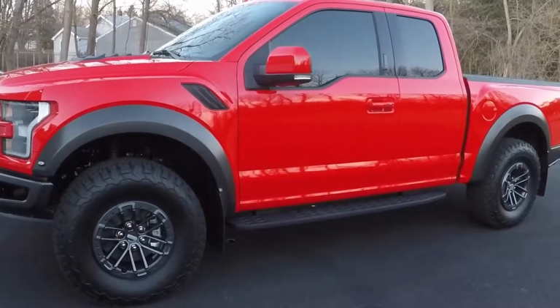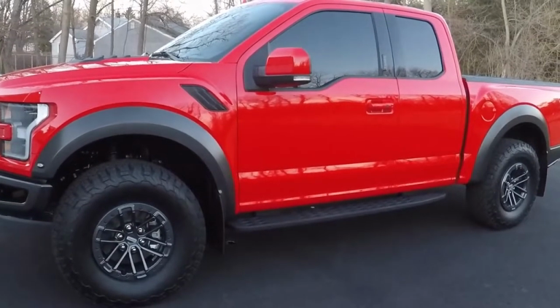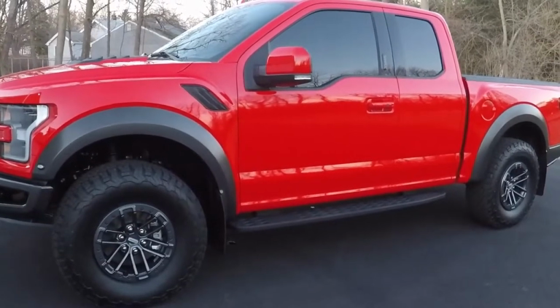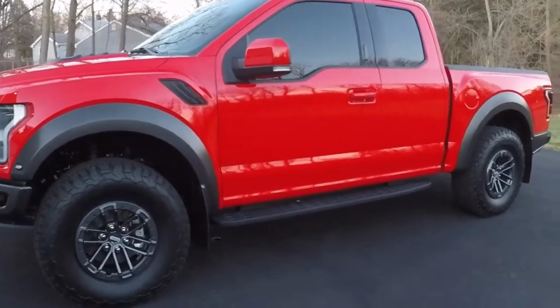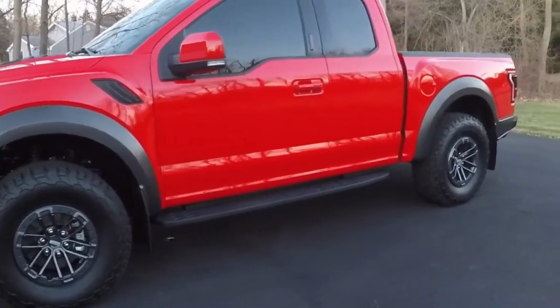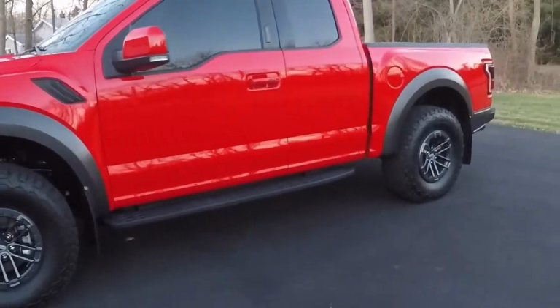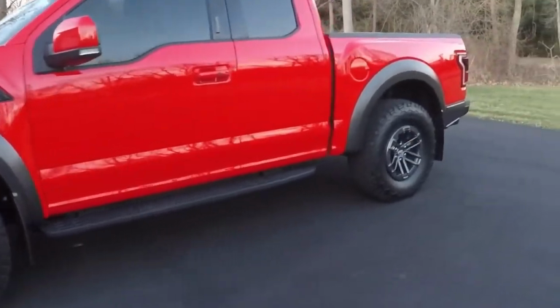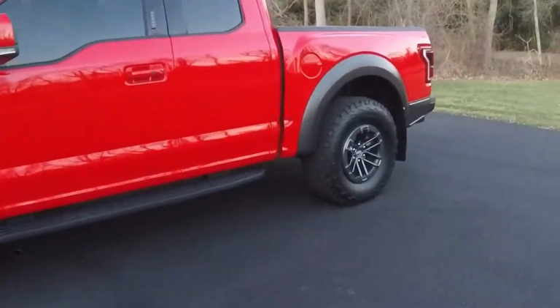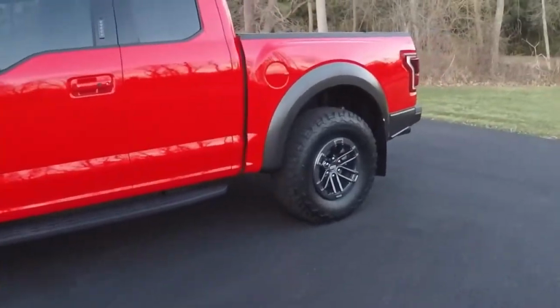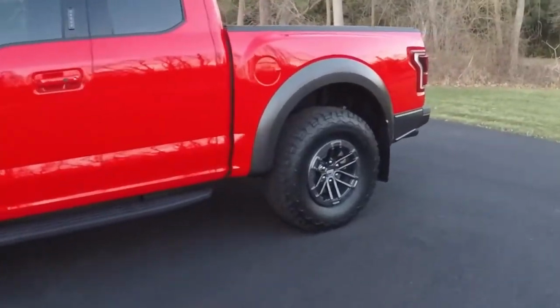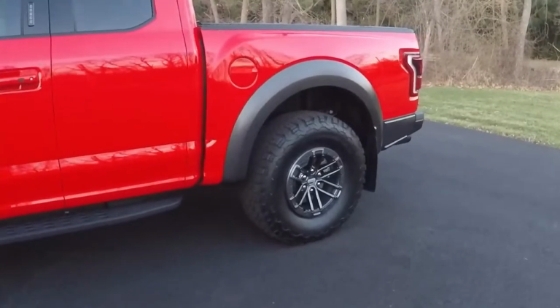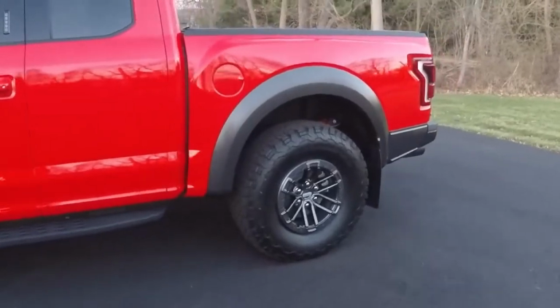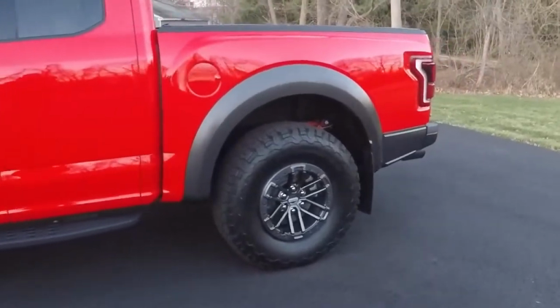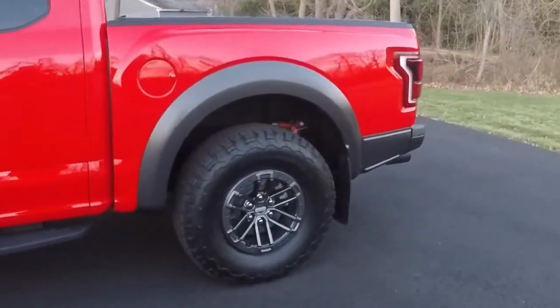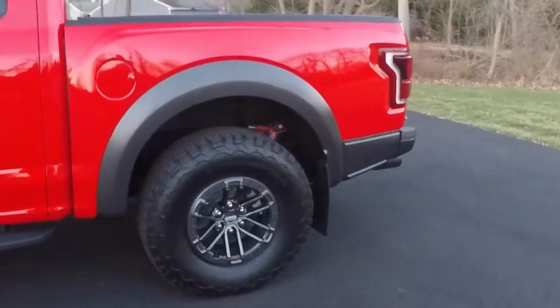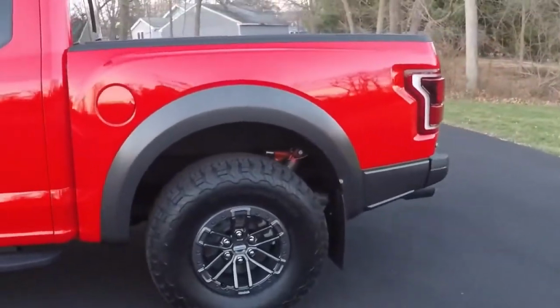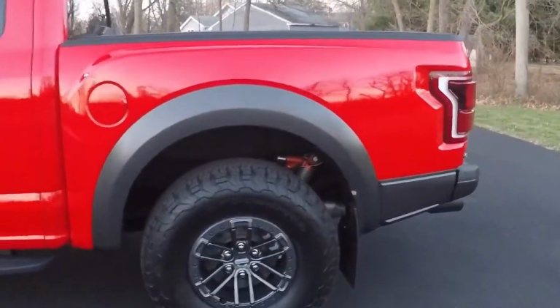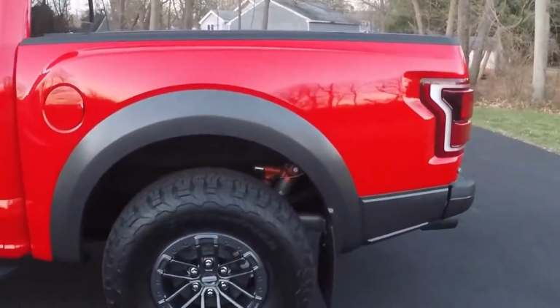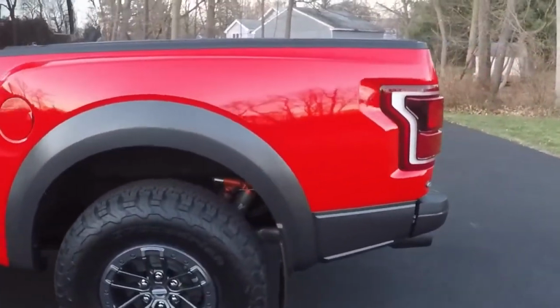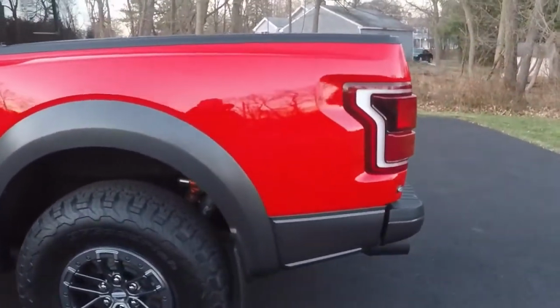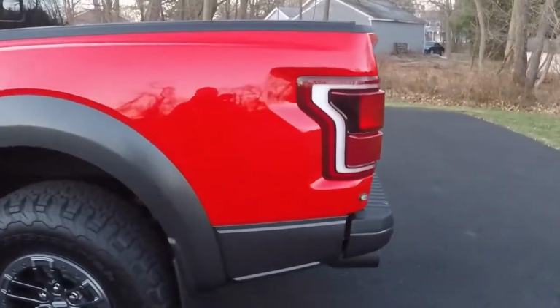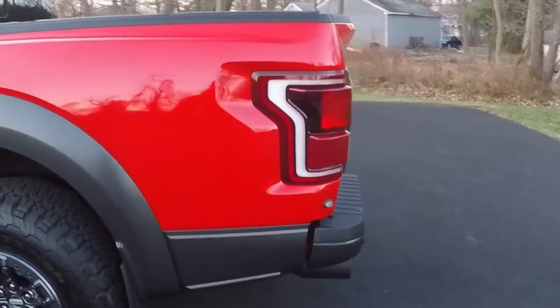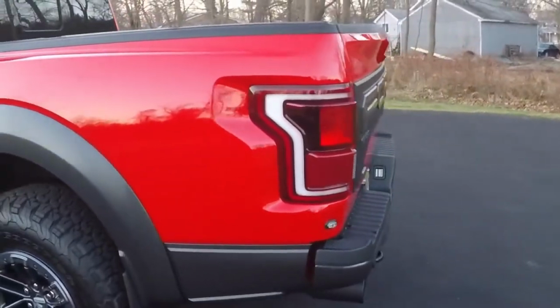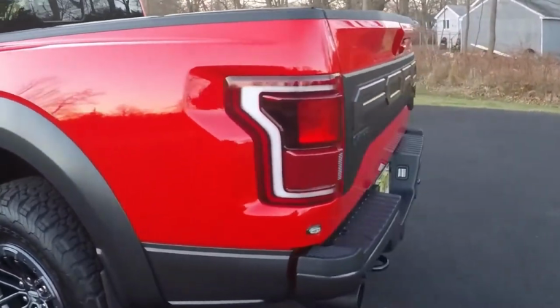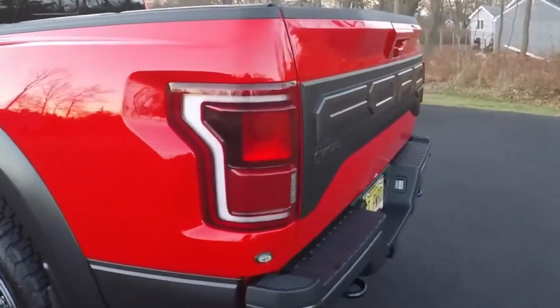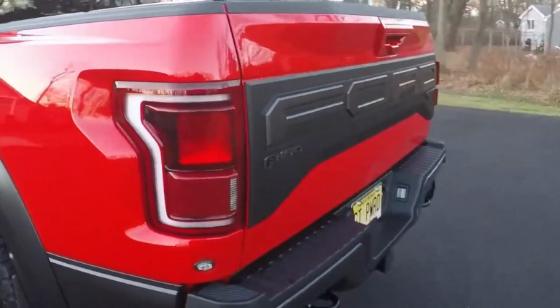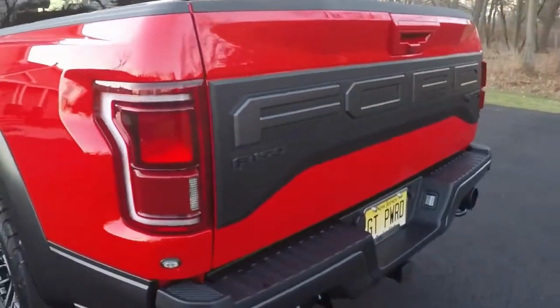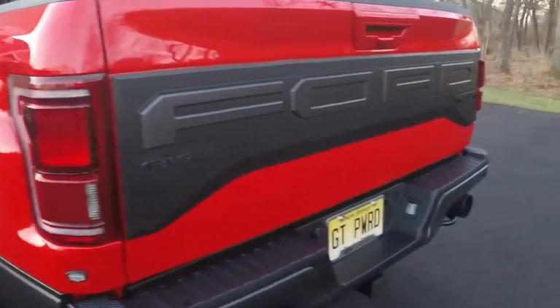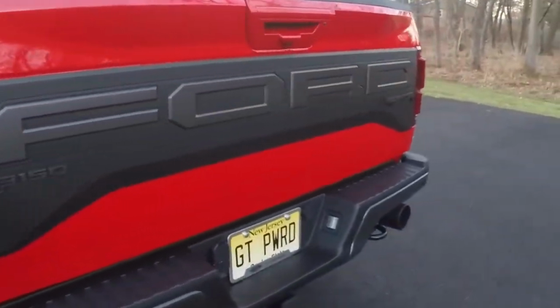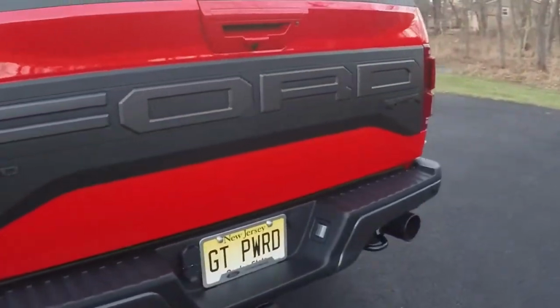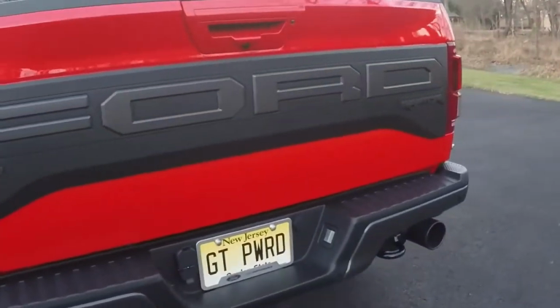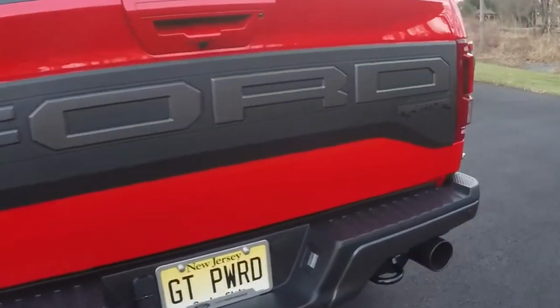Hey everyone, today I want to go over some of the exterior add-ons and accessories I did for my Raptor. Really nothing too crazy, just some pretty basic accessories that a lot of owners will do. I will post in the description below the links to all these various accessories if you want to pick these up for your truck.